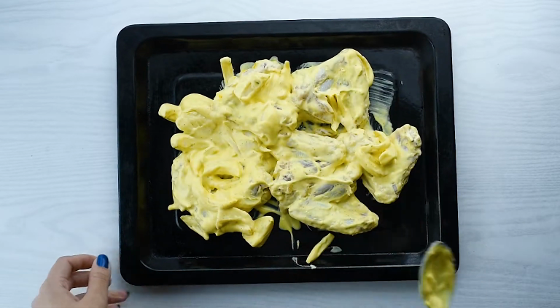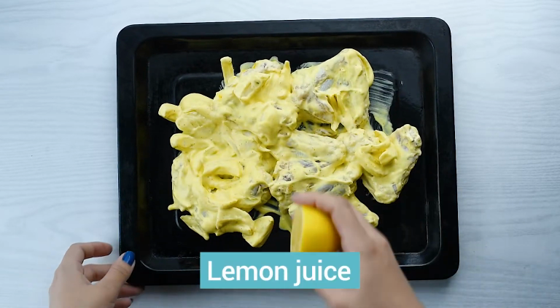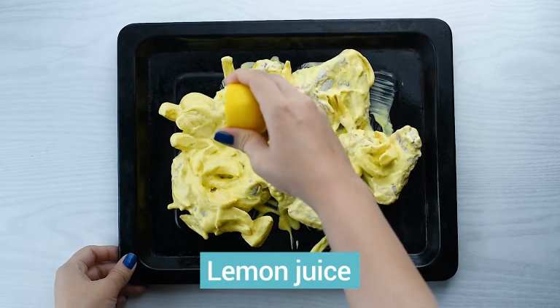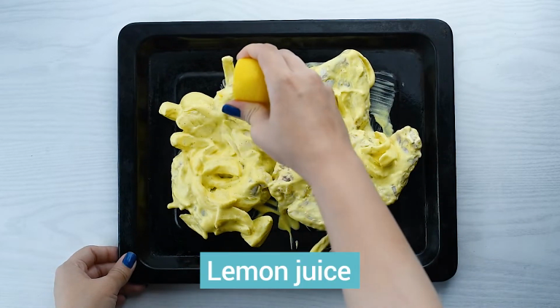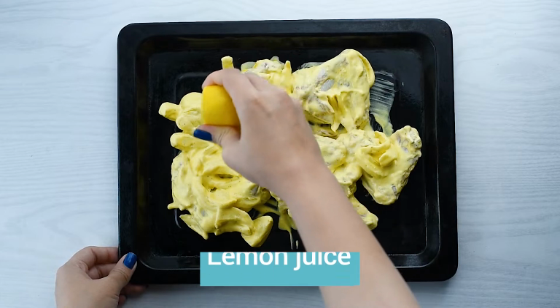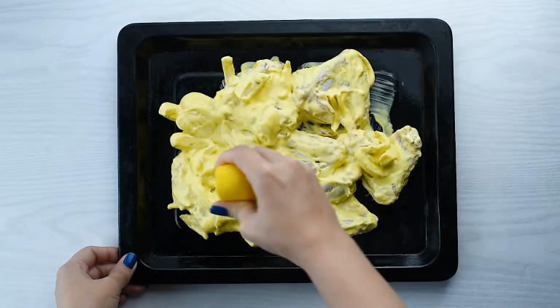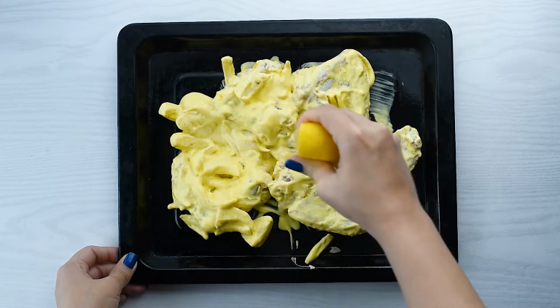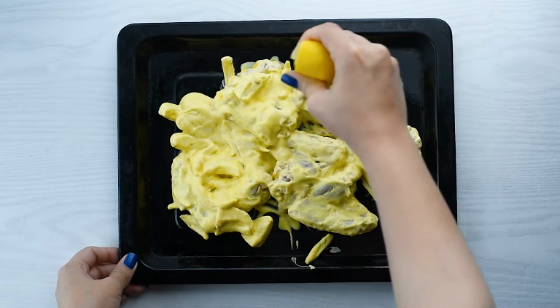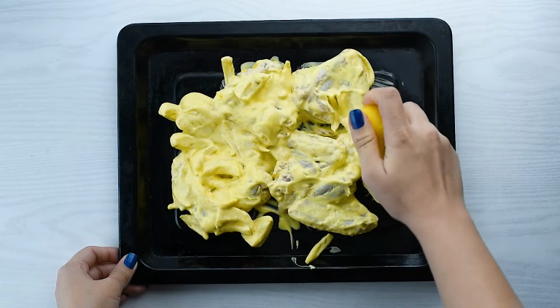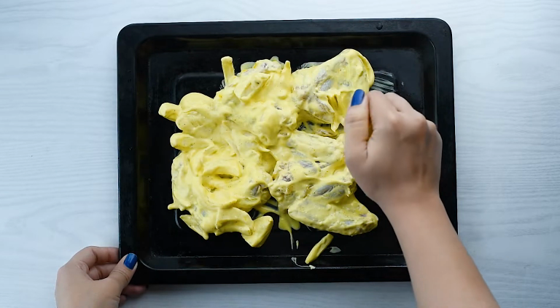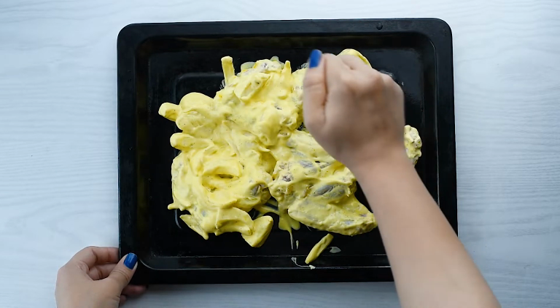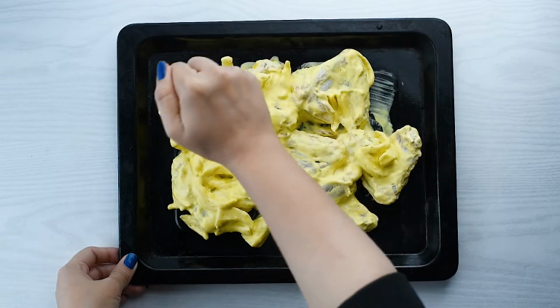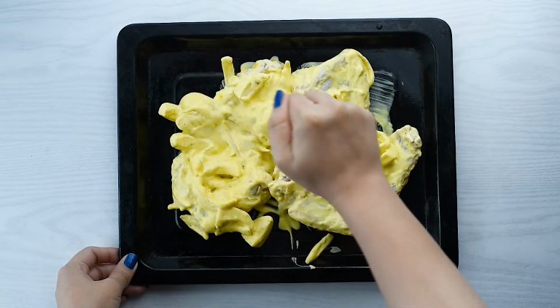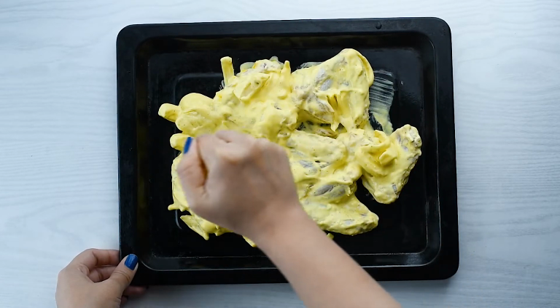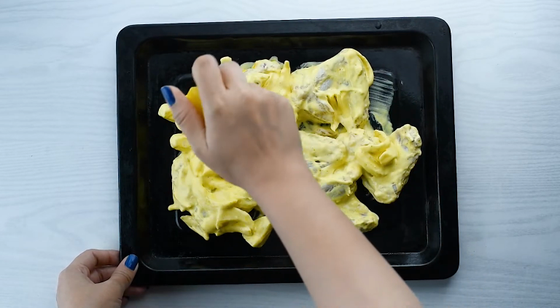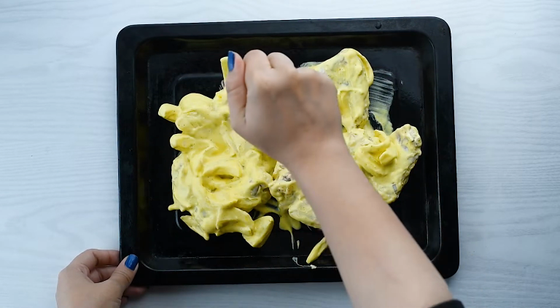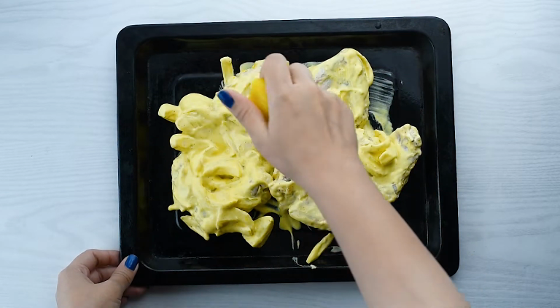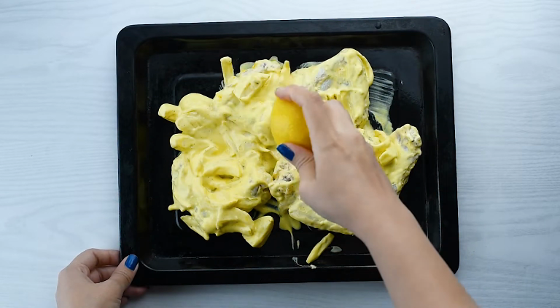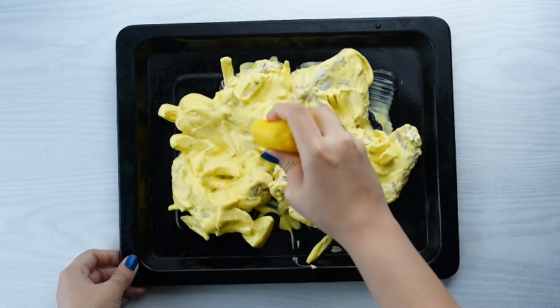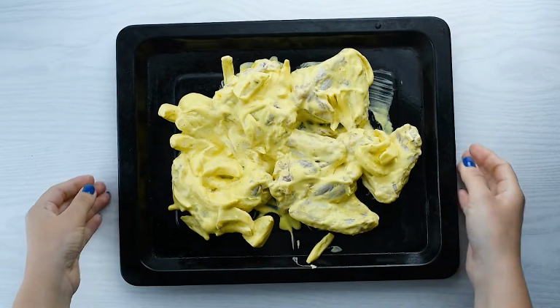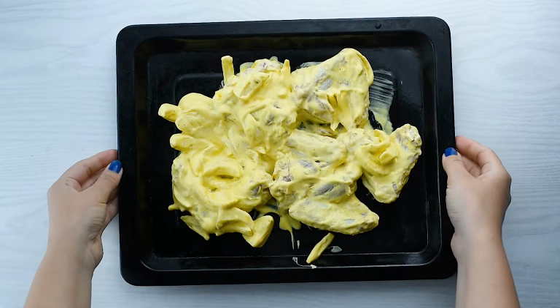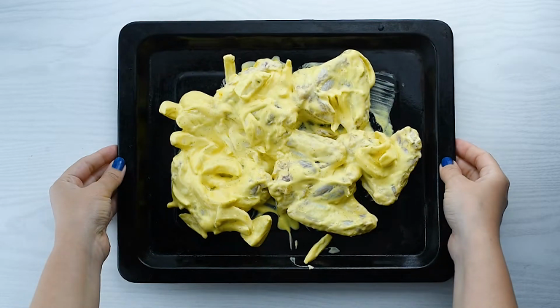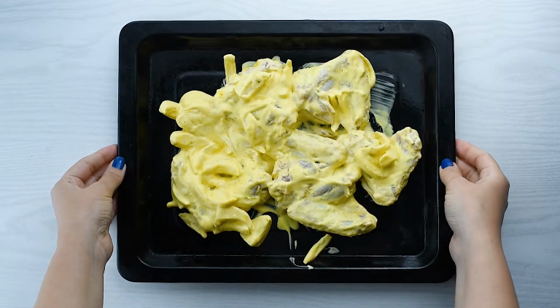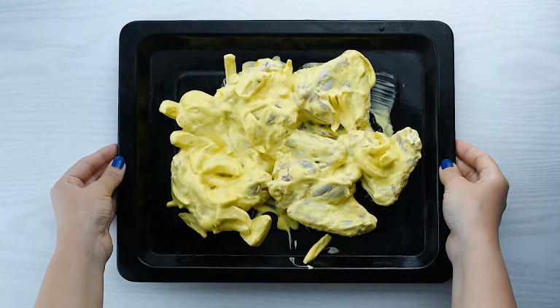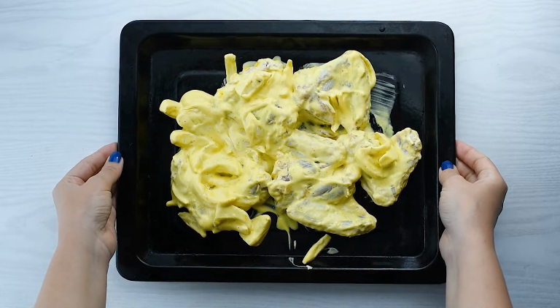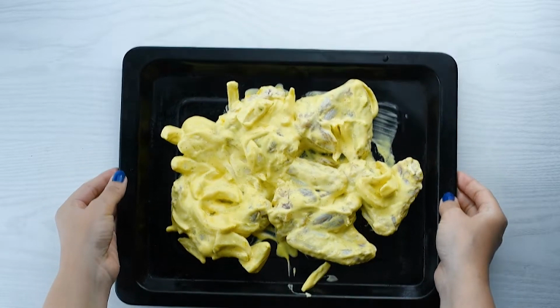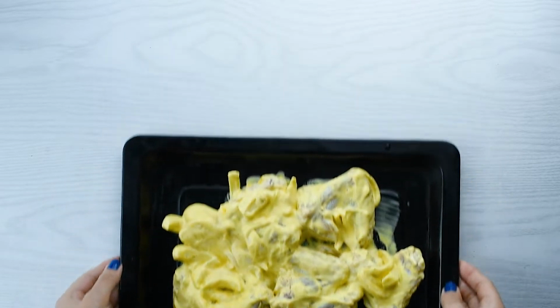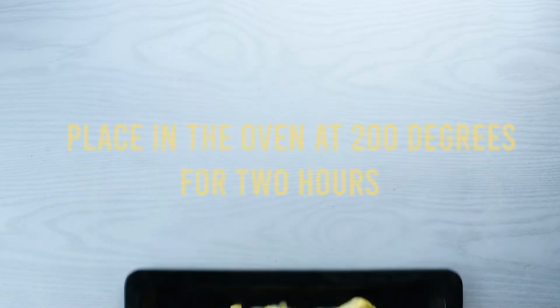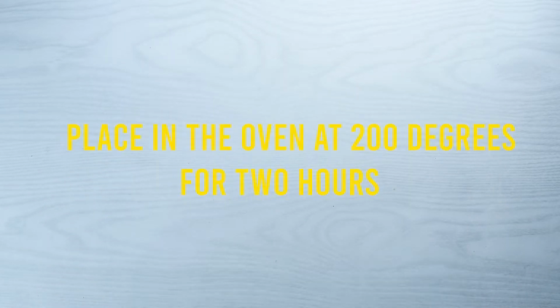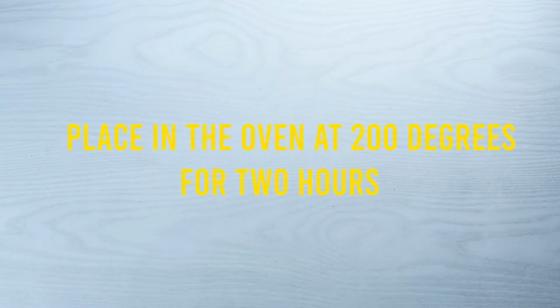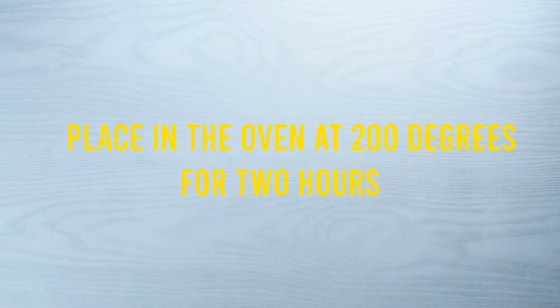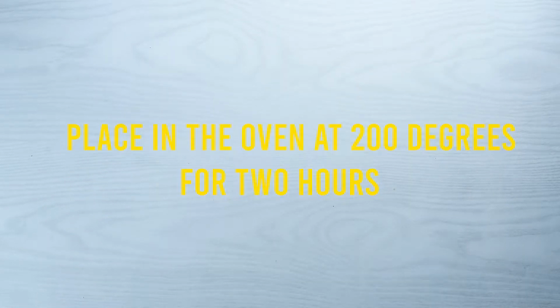Add lemon juice. Place the tray in the oven at 200 degrees for two hours.